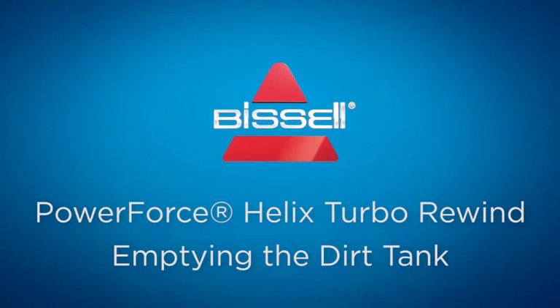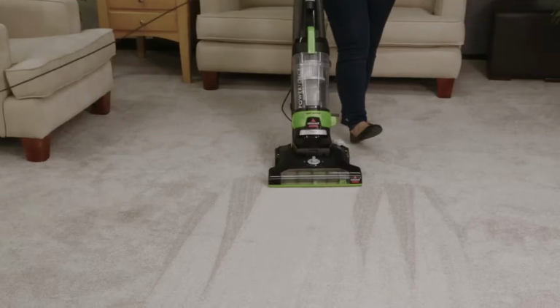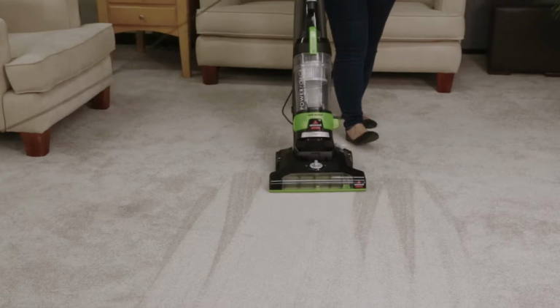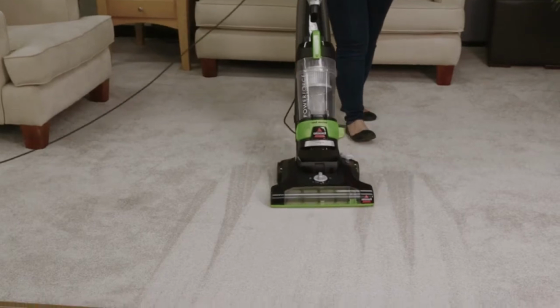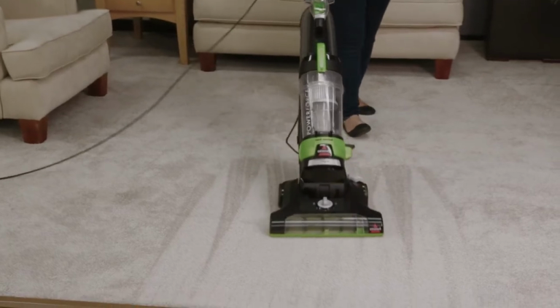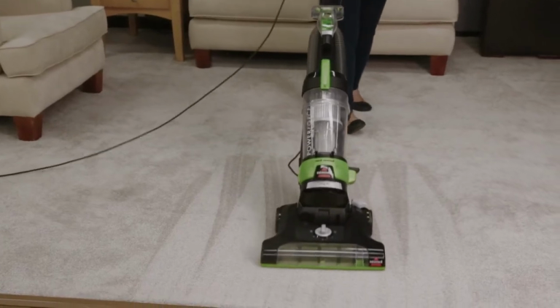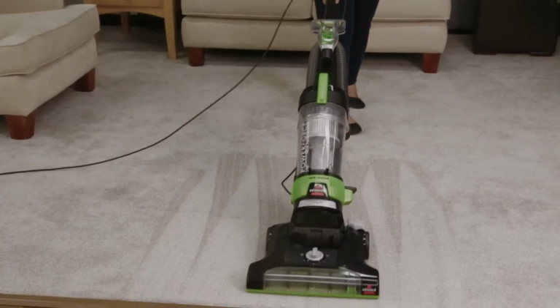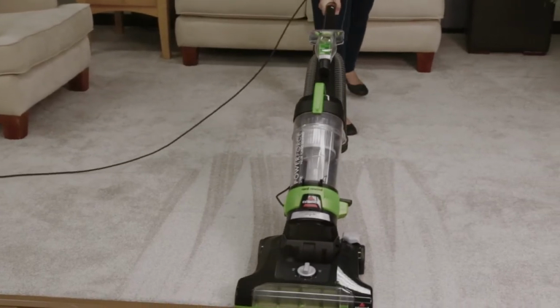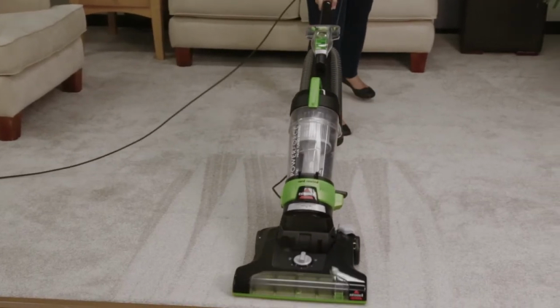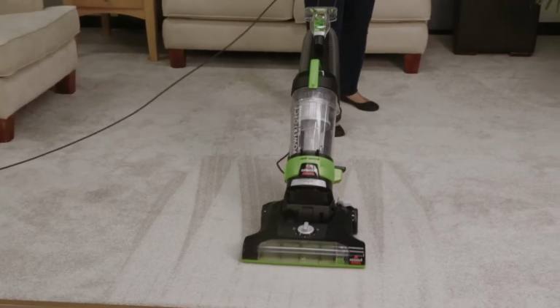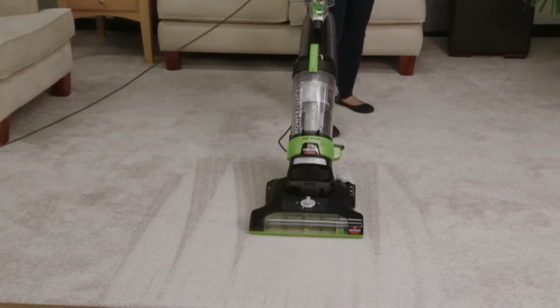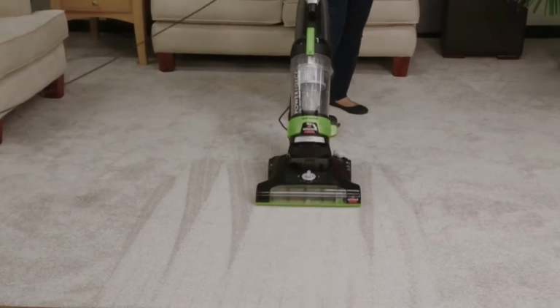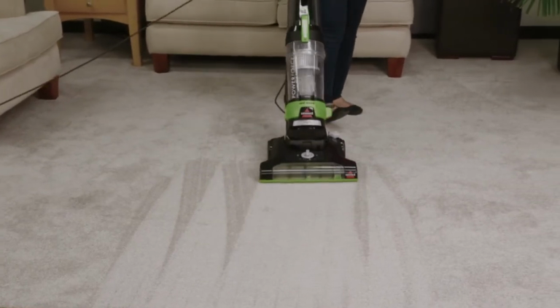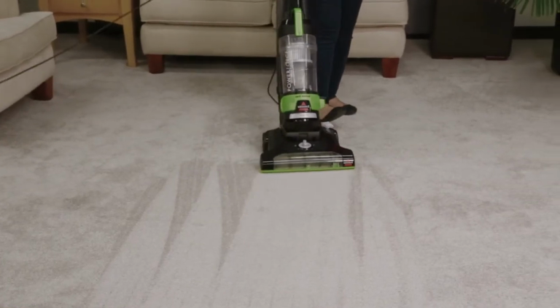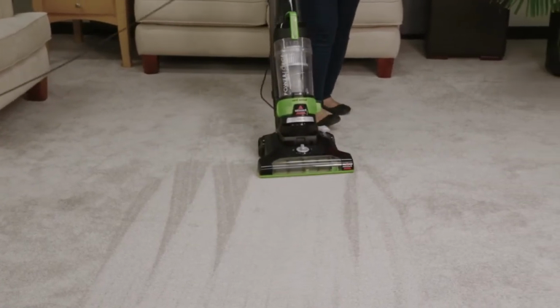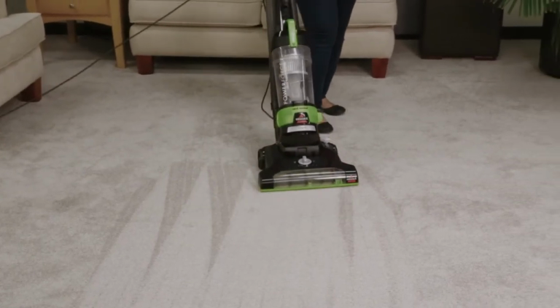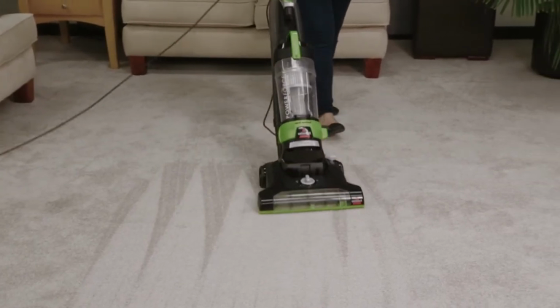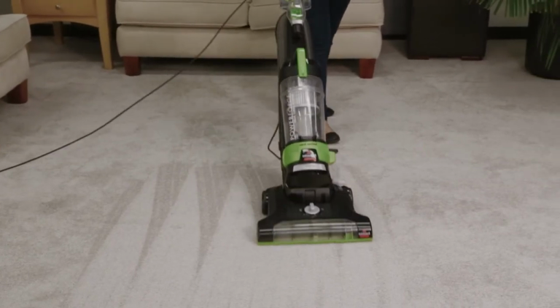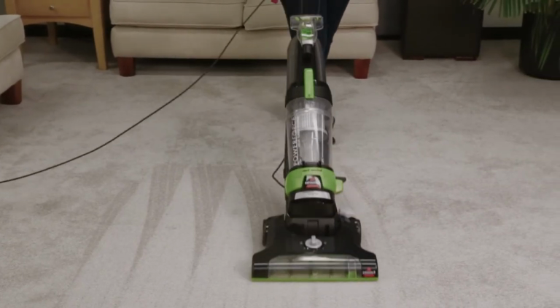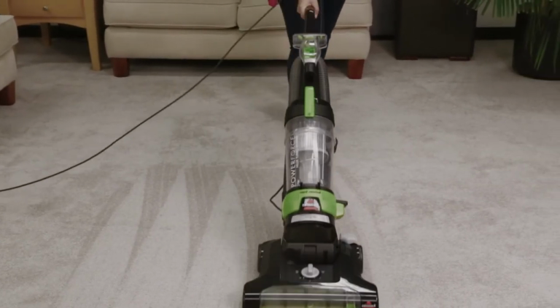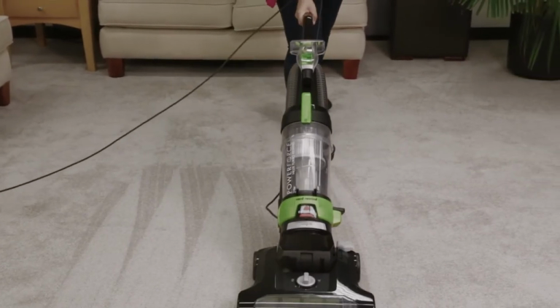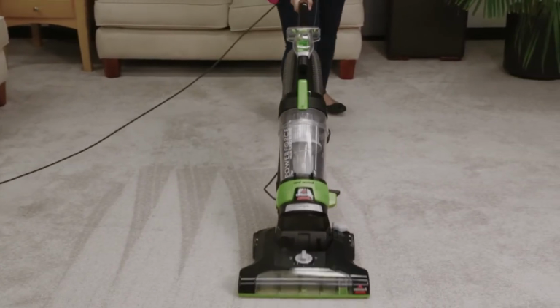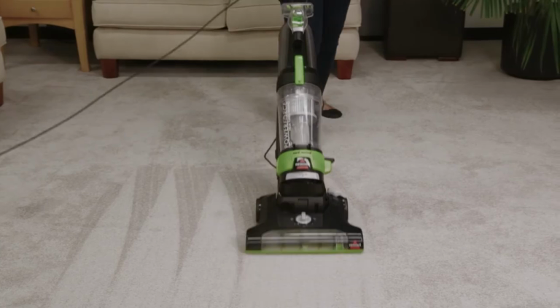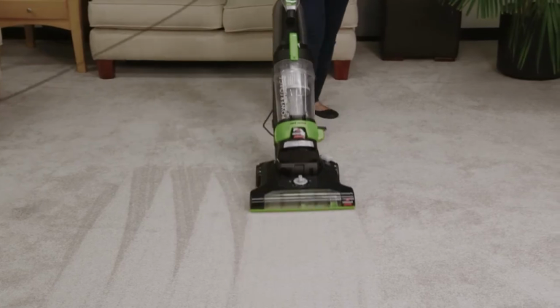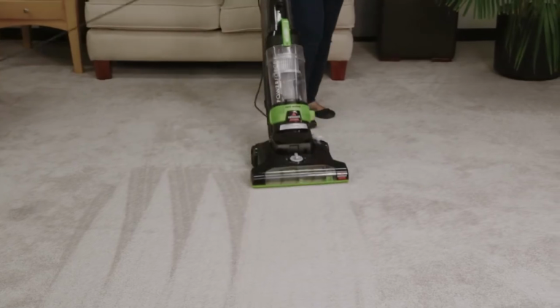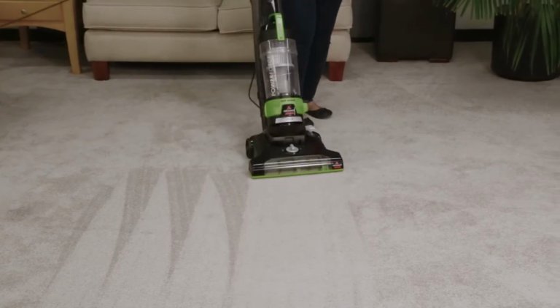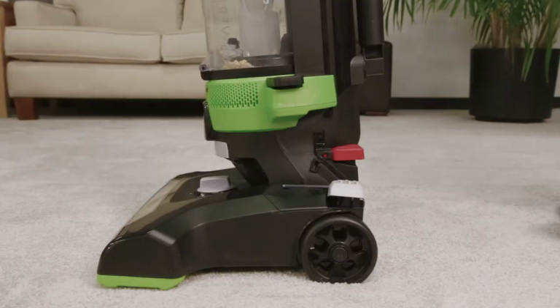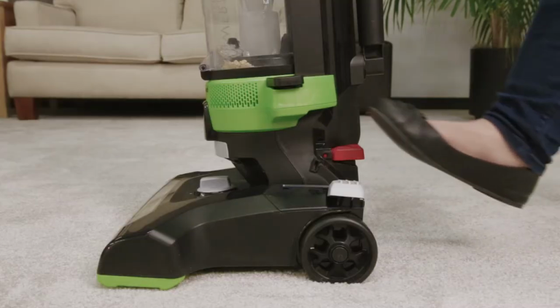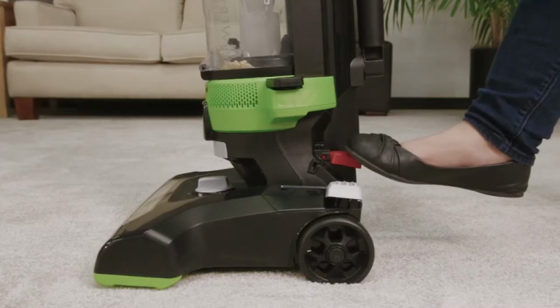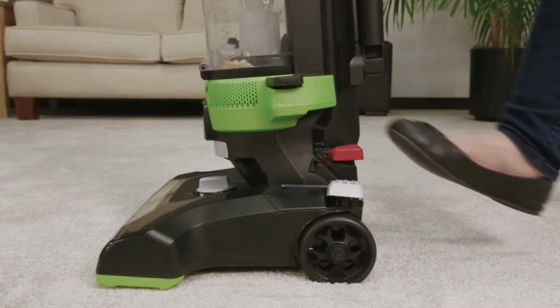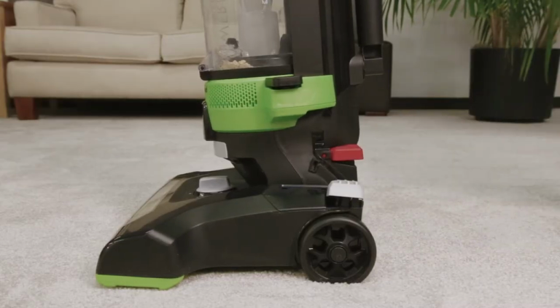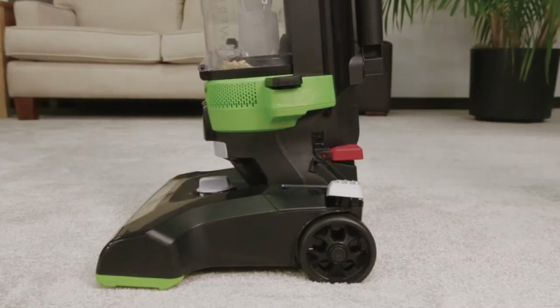When finished cleaning with your PowerForce Helix Turbo Rewind, you will want to empty the dirt tank. Here's how you do it. Make sure to turn off your machine.